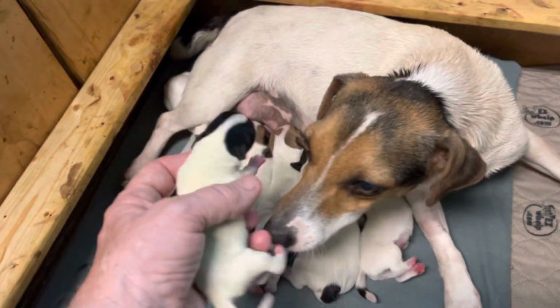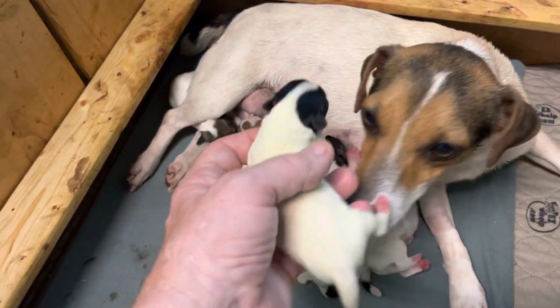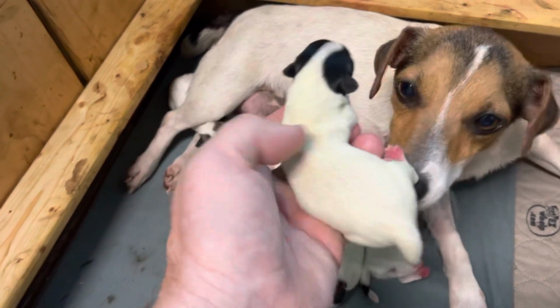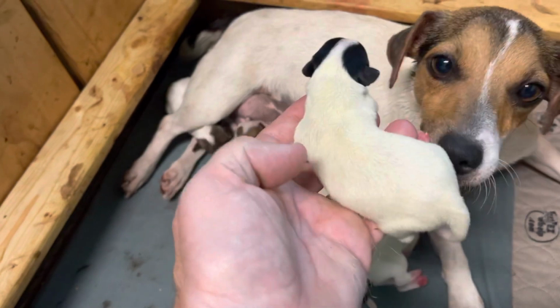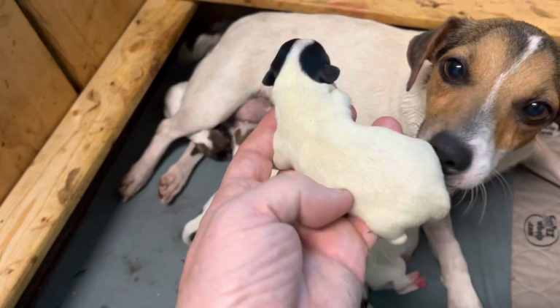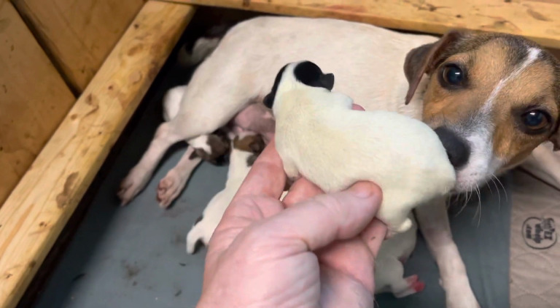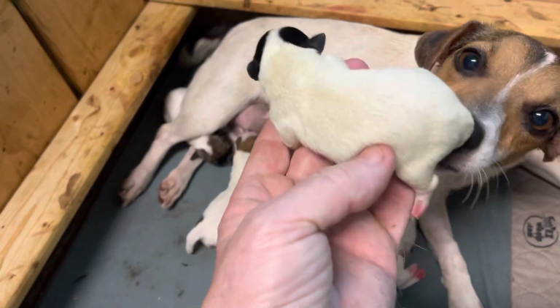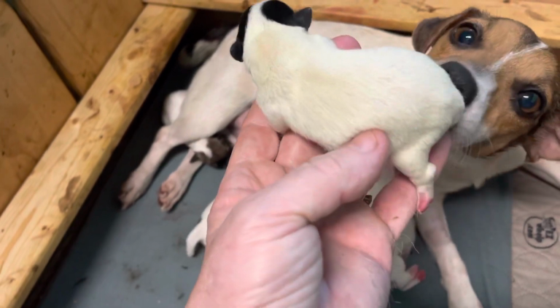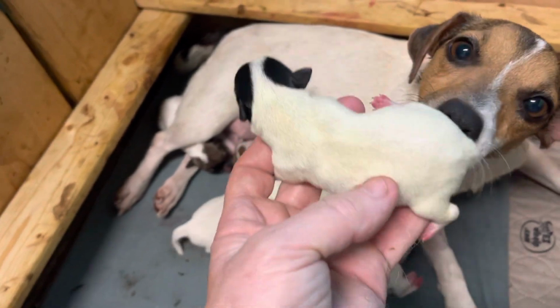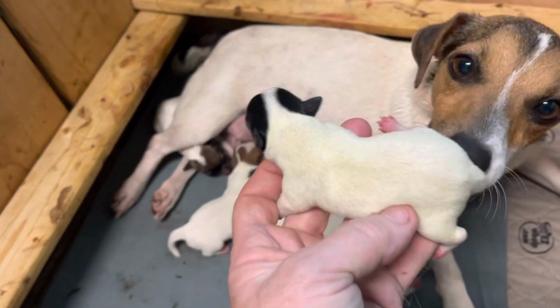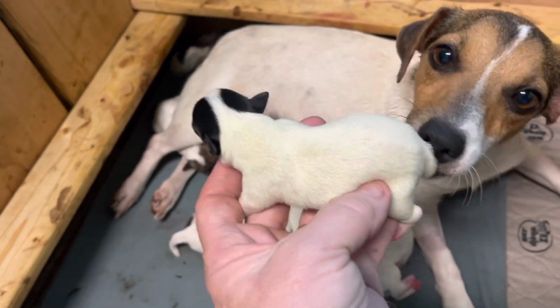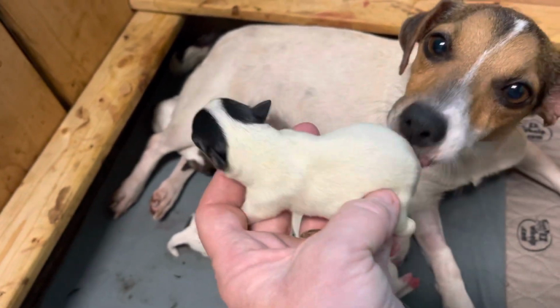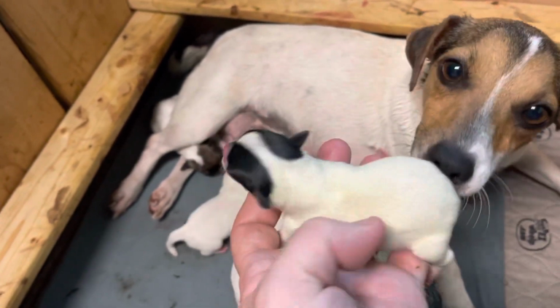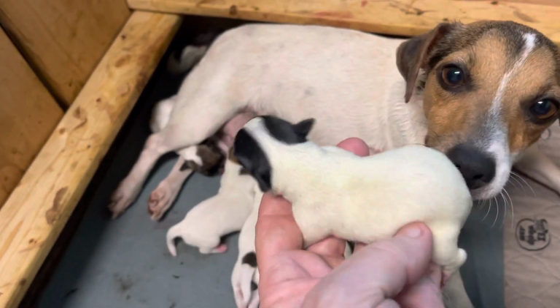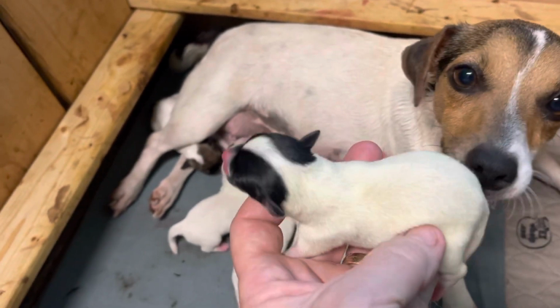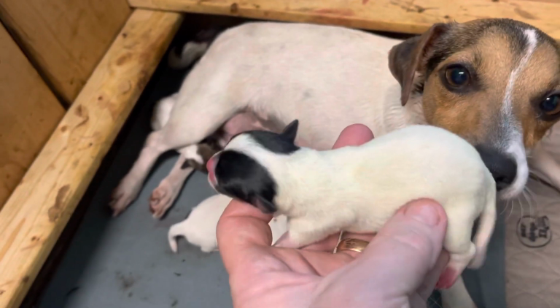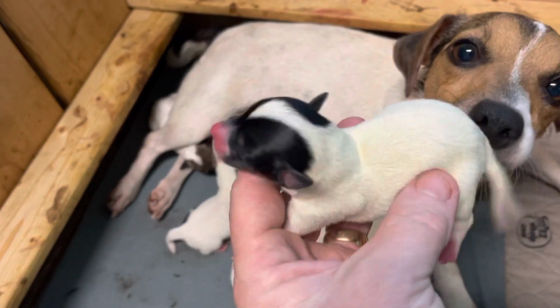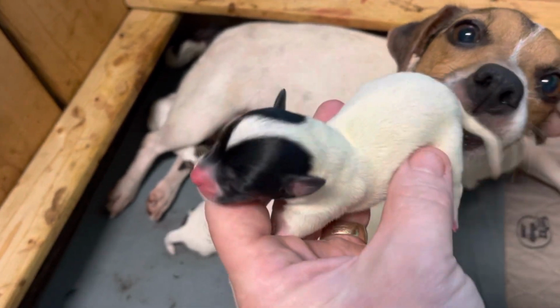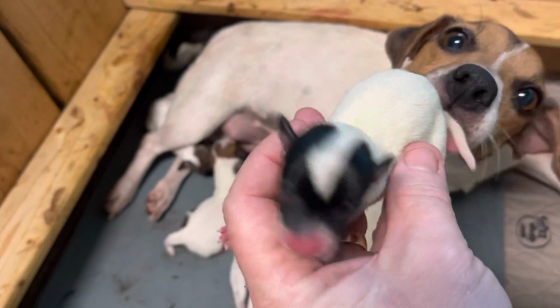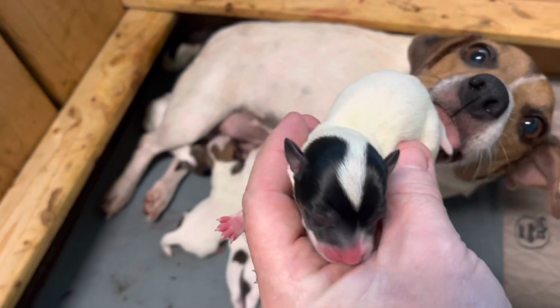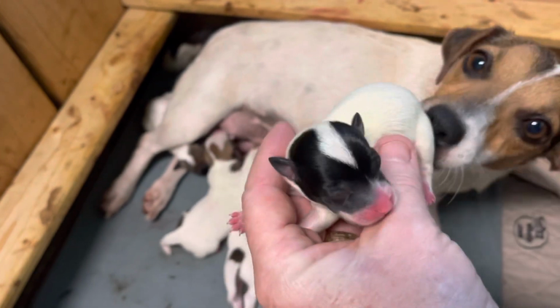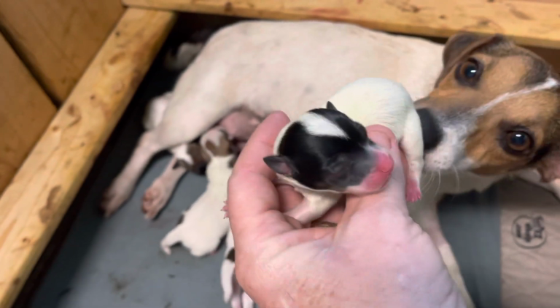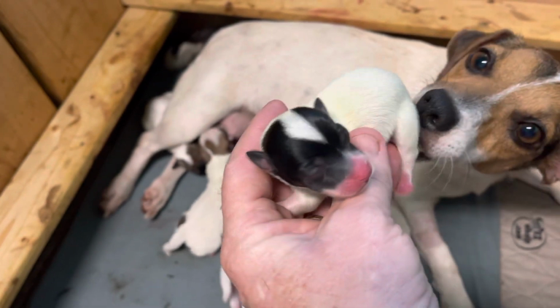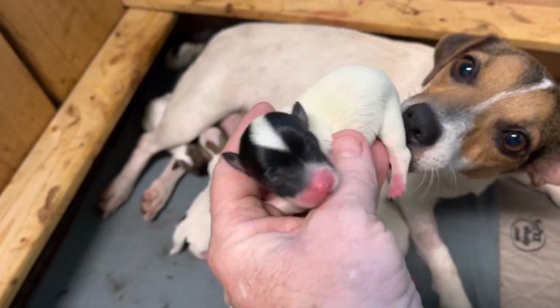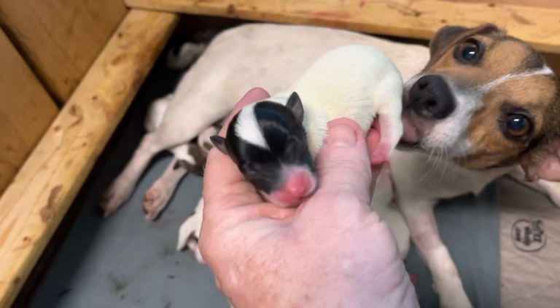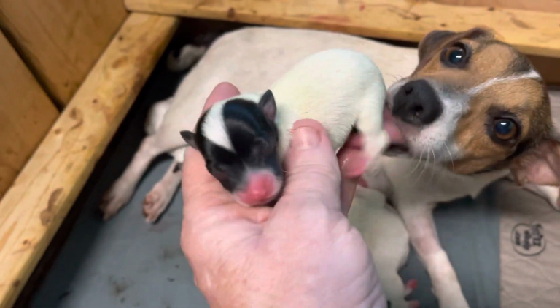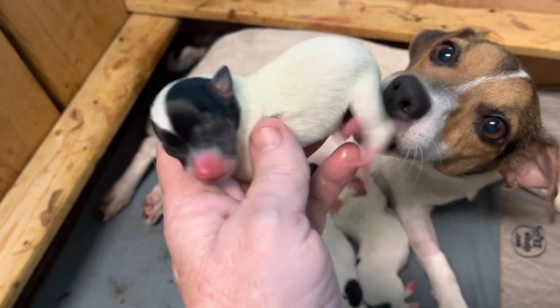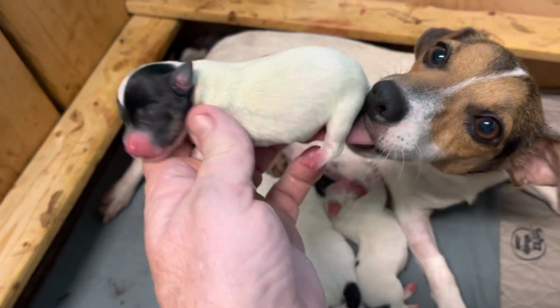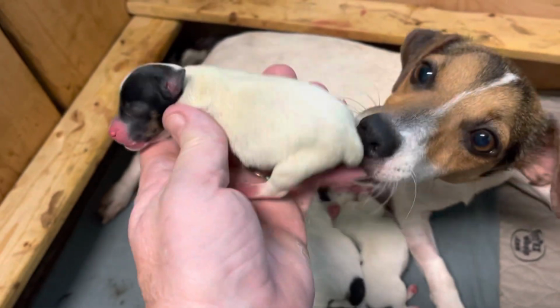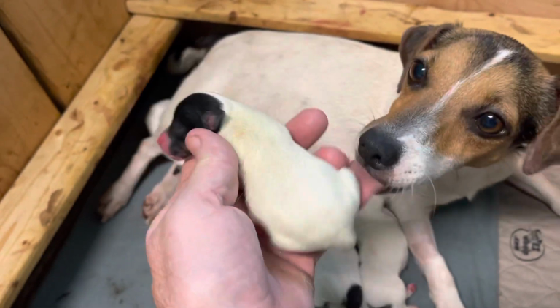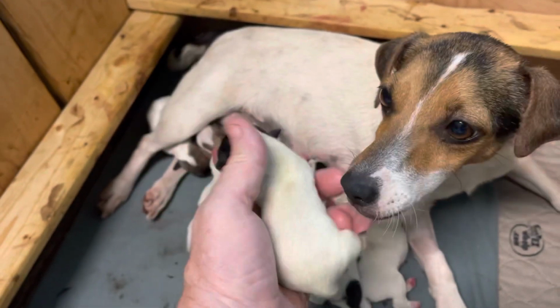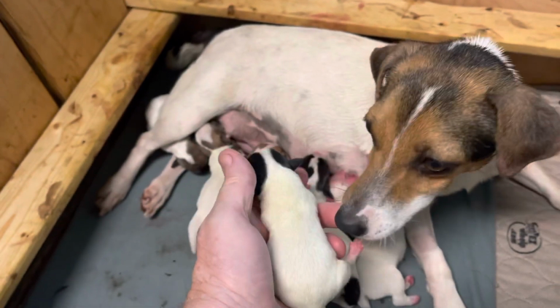This is the black tri female. She's the smallest one, but she's eating good and doing great. She's tiny compared to him.